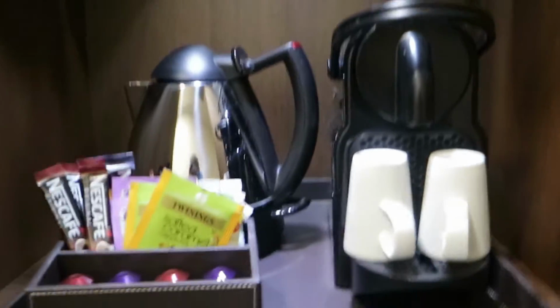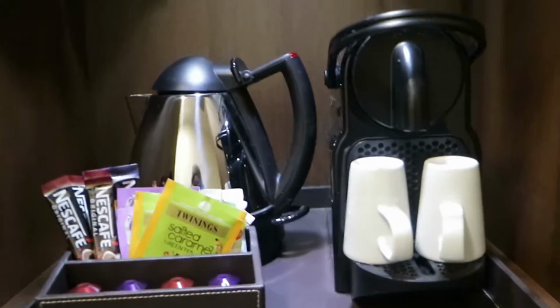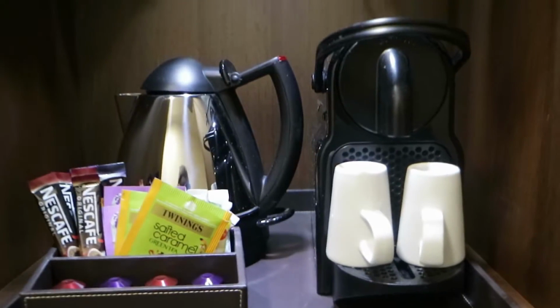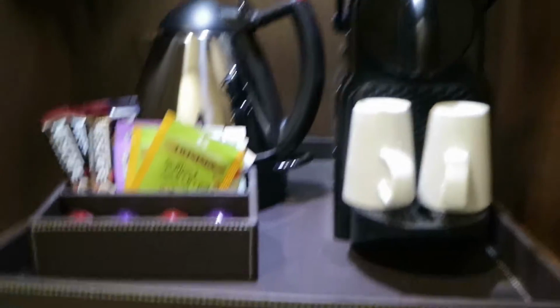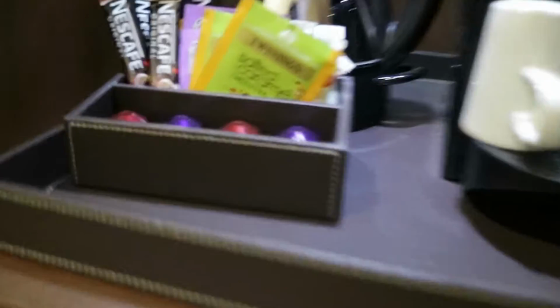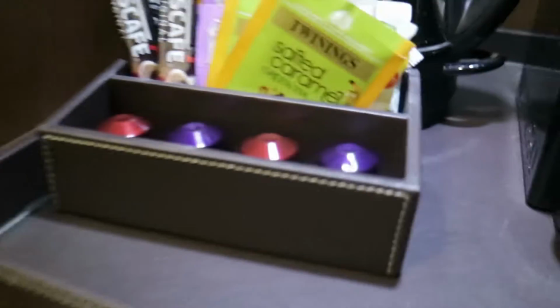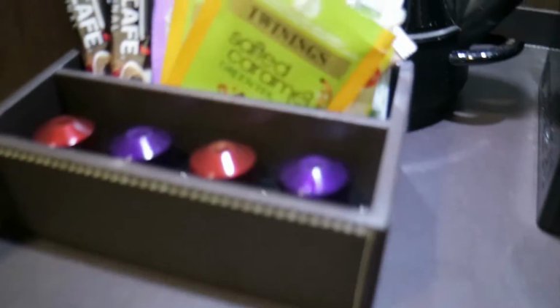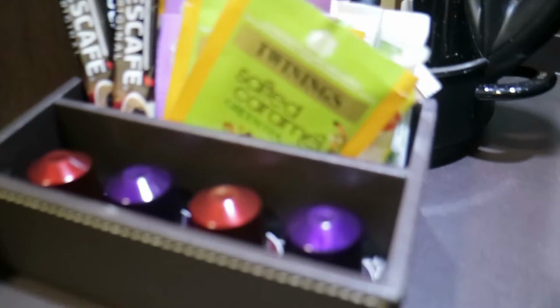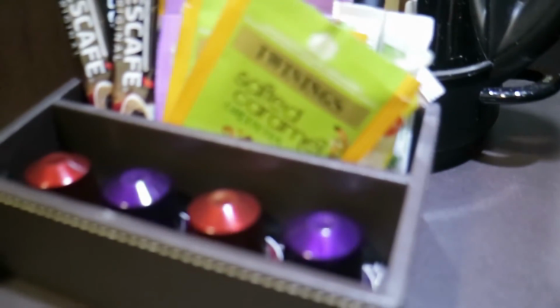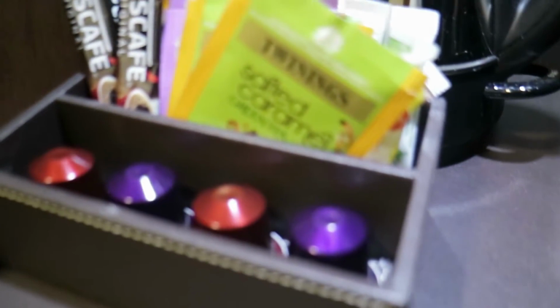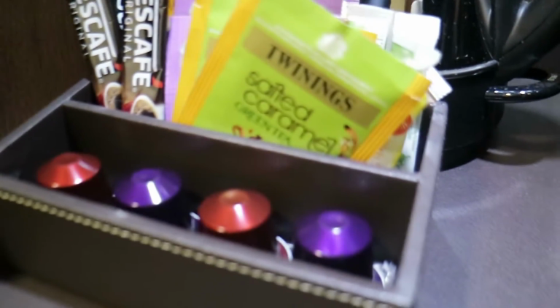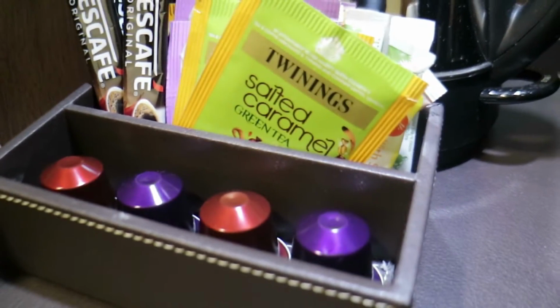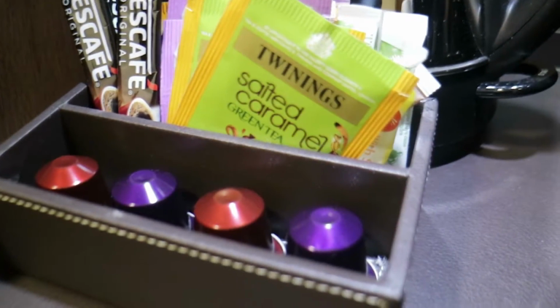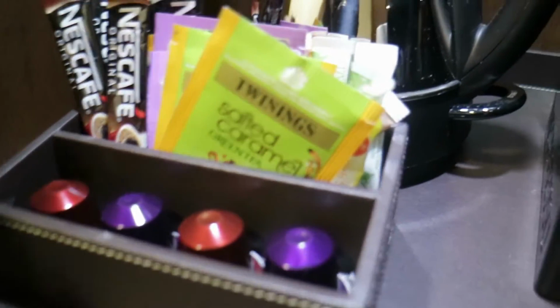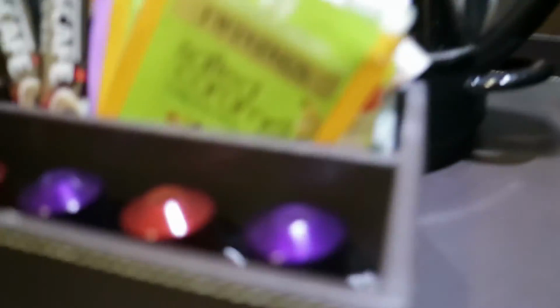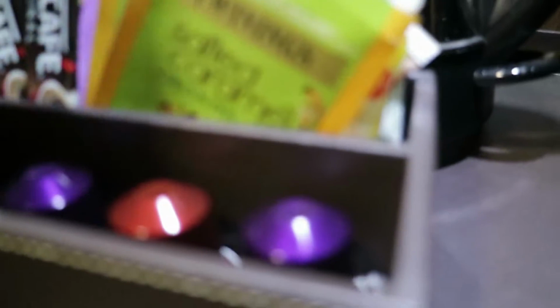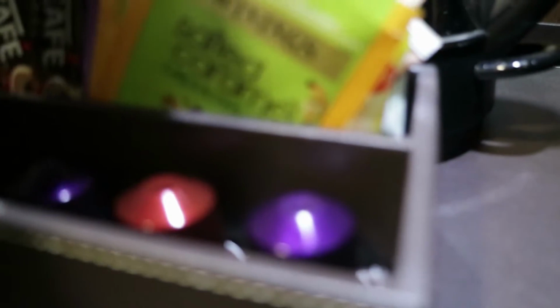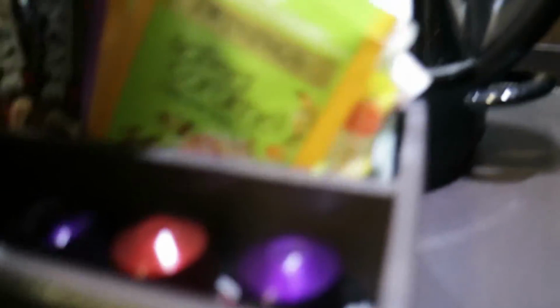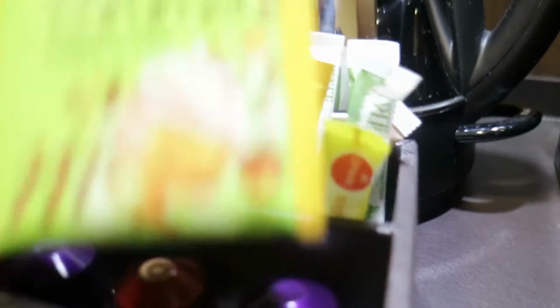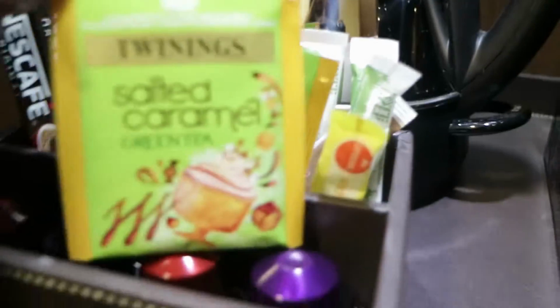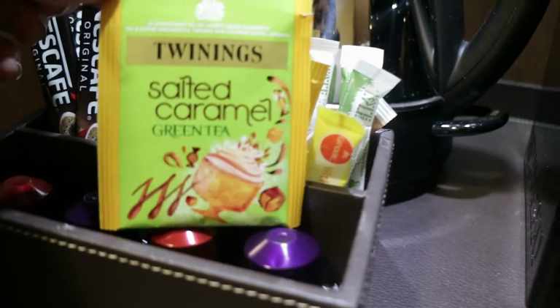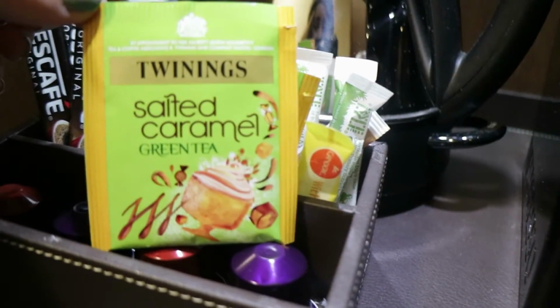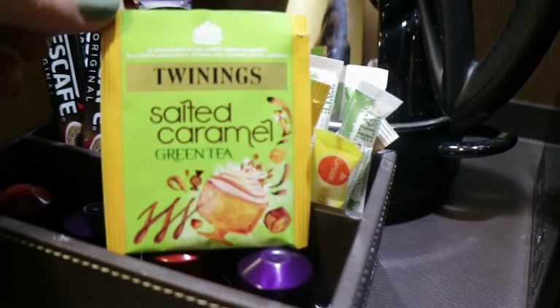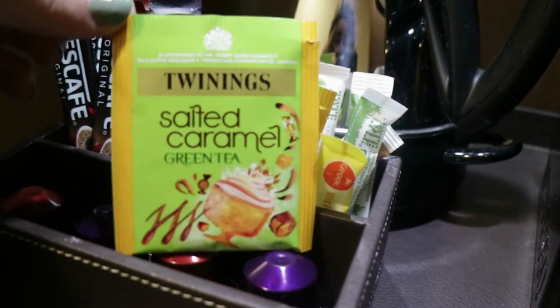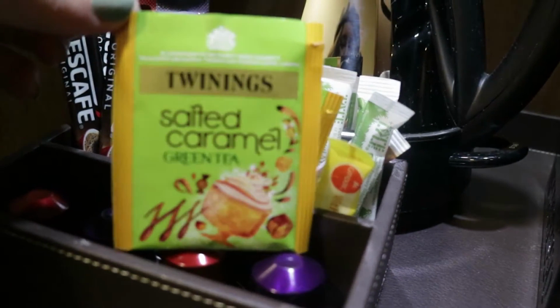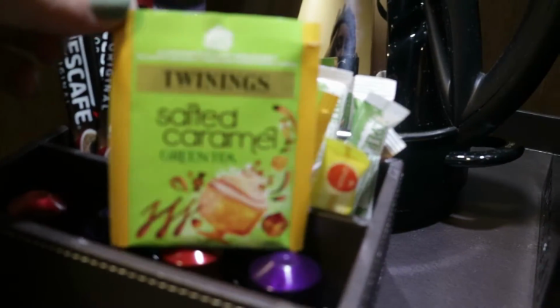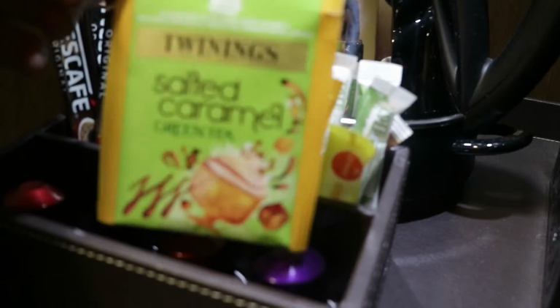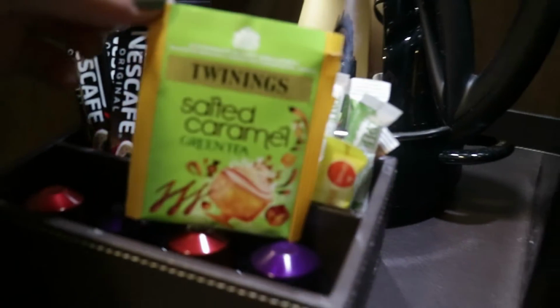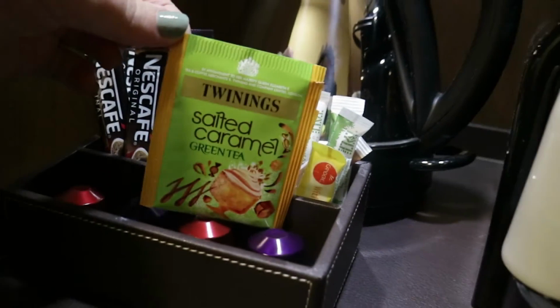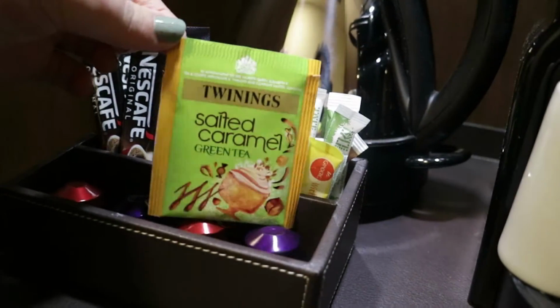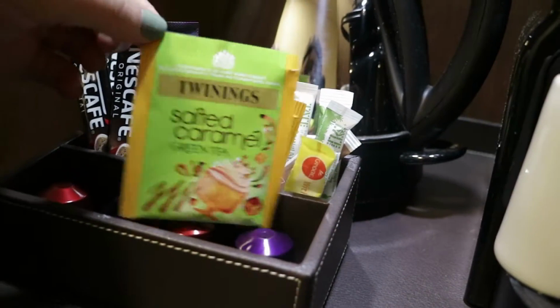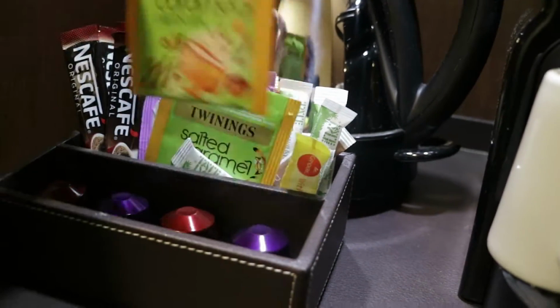Here is the Nespresso machine complete with coffee pods and kettle and teas. I'm actually really excited to try this — it's the salty caramel green tea from Twinings. Have any of you had it before? Let me know.